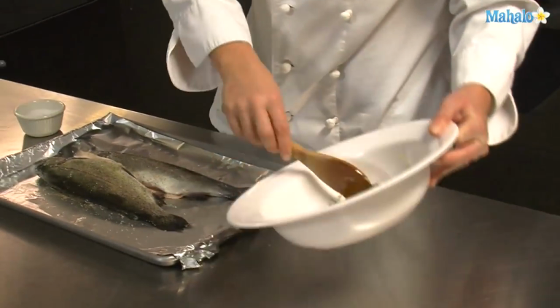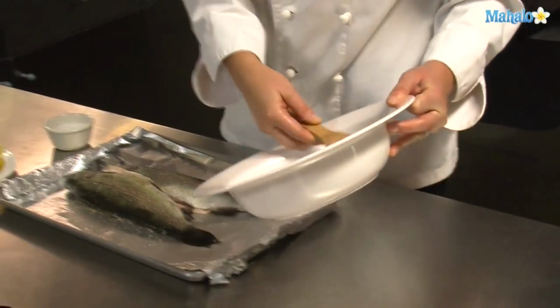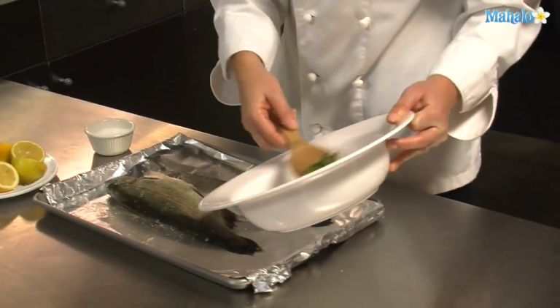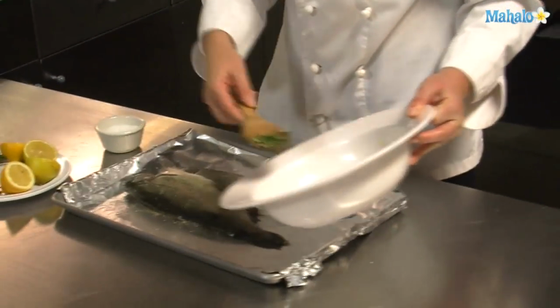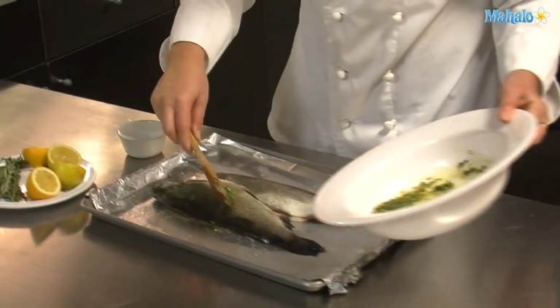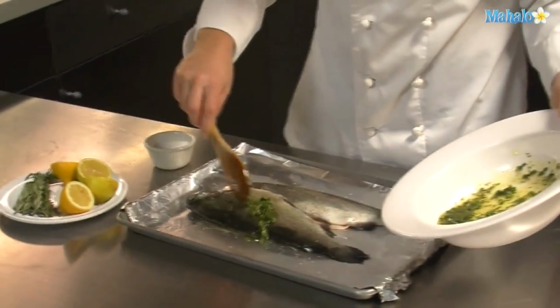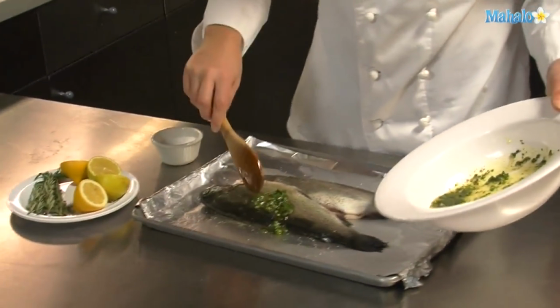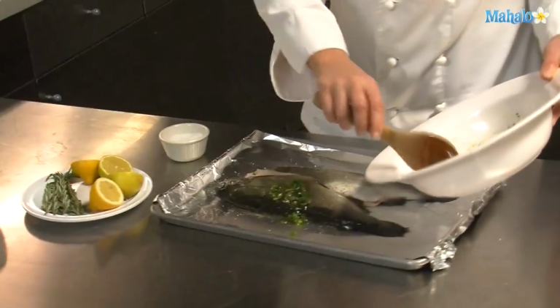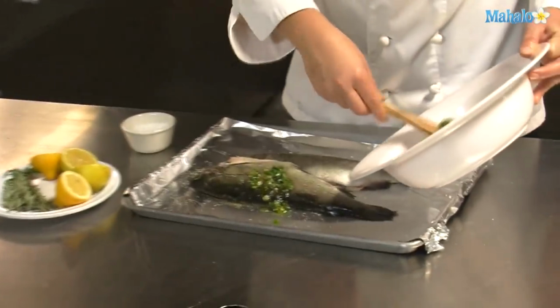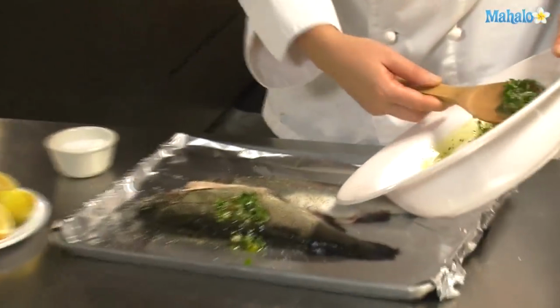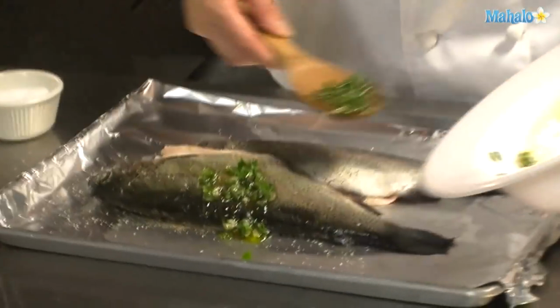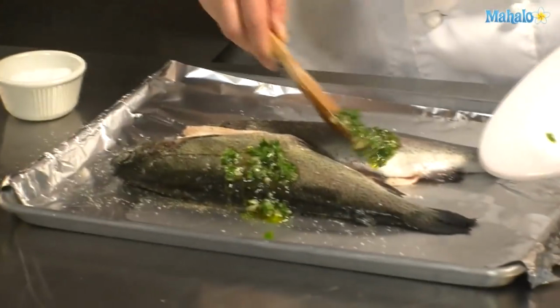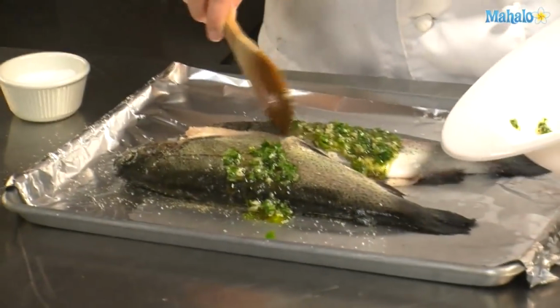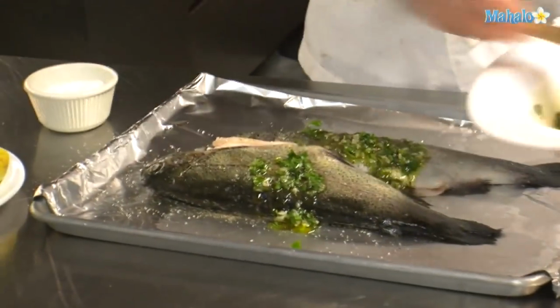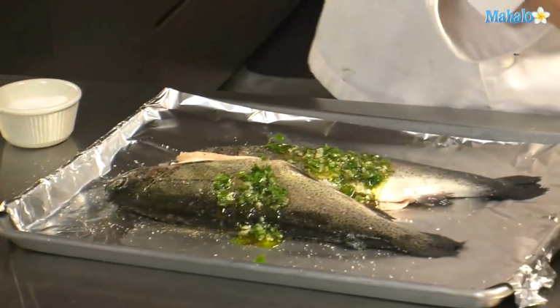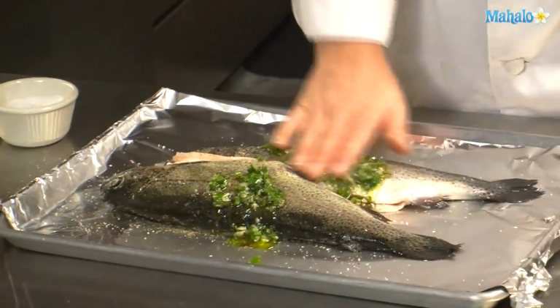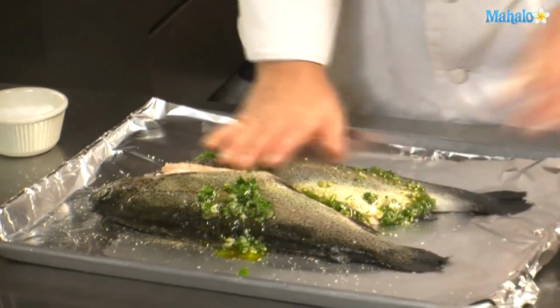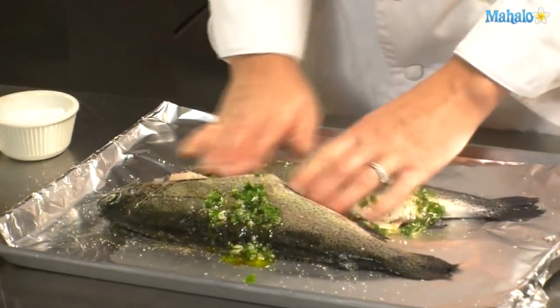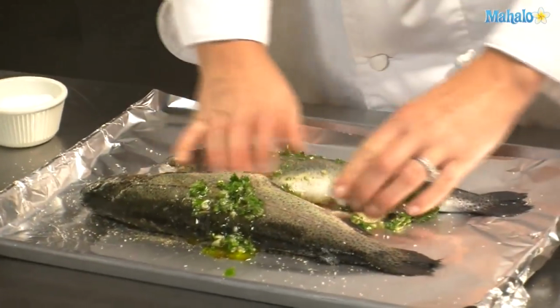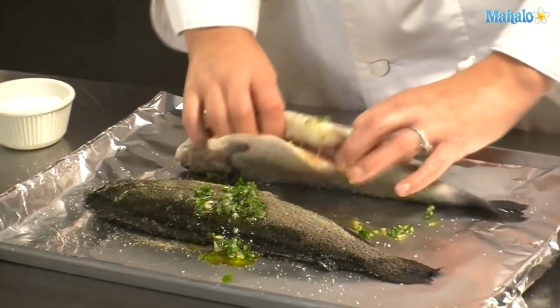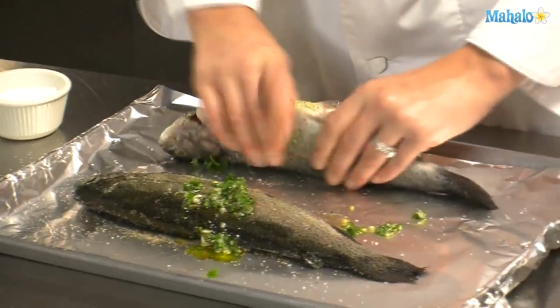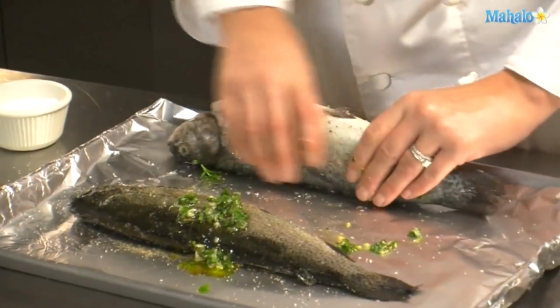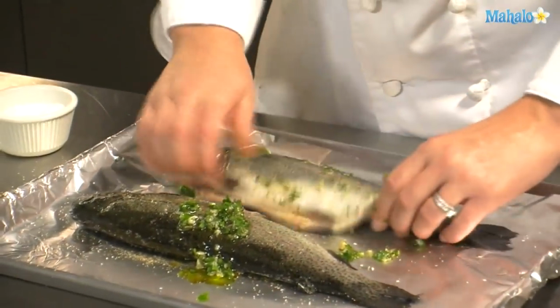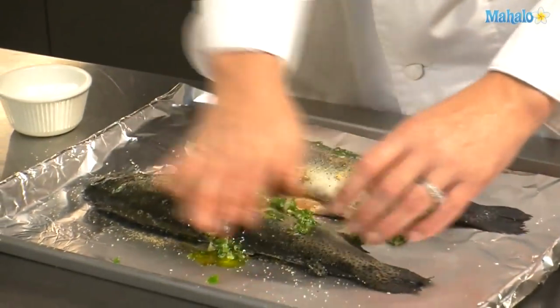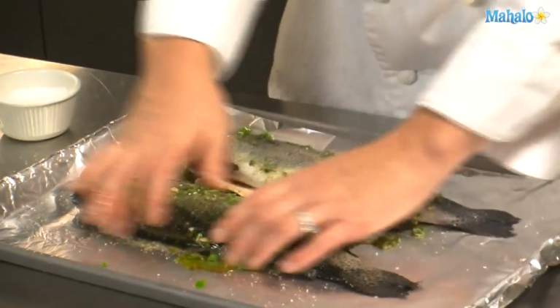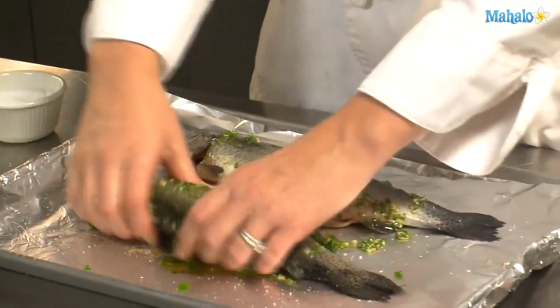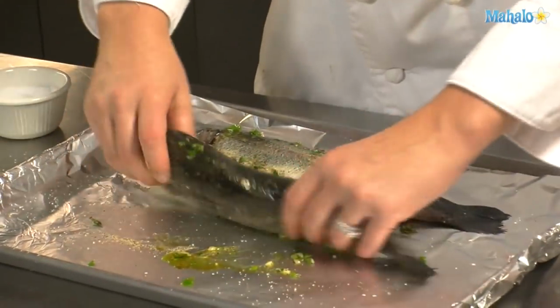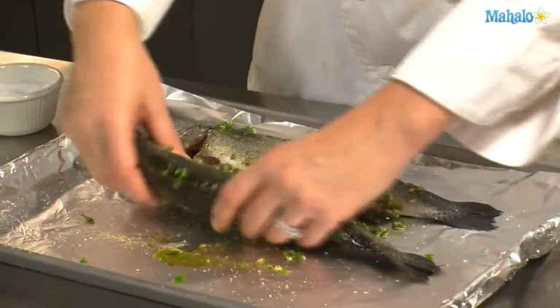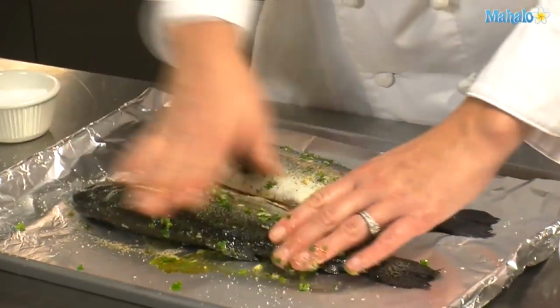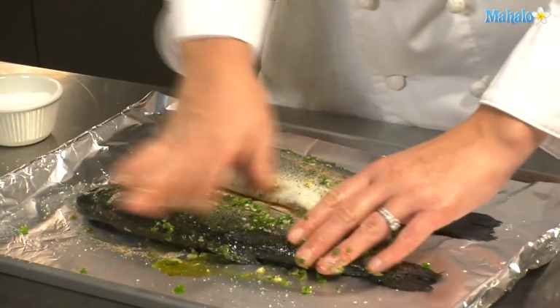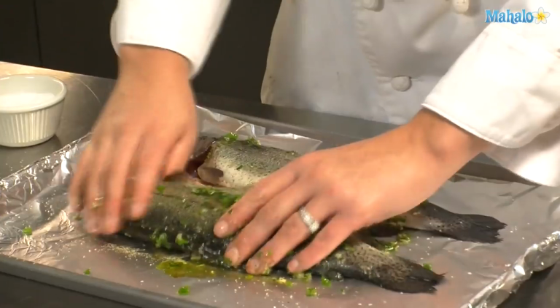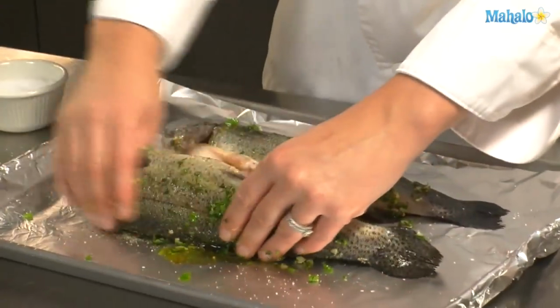Now we'll take the mixture we just made and we'll spoon it on the fish and we'll get our hands a little dirty, because we need to rub it around onto the skin and in the cavity of the fish to get all those flavors onto the fish.